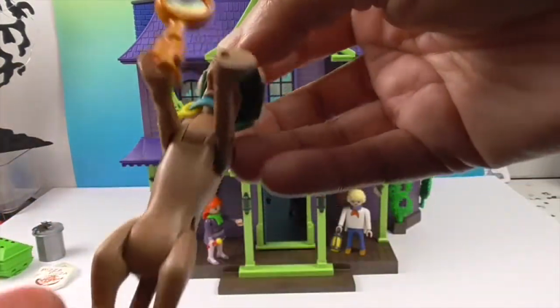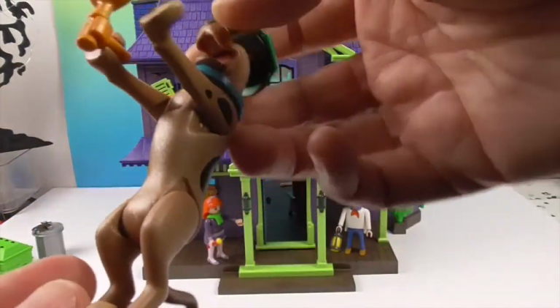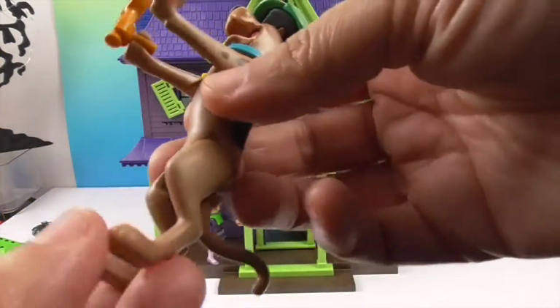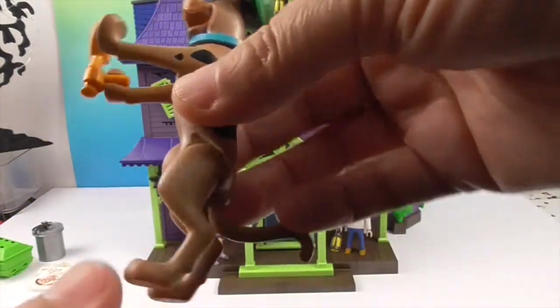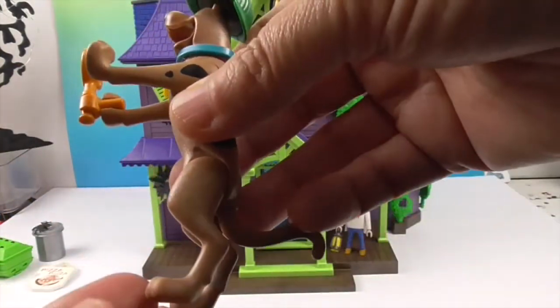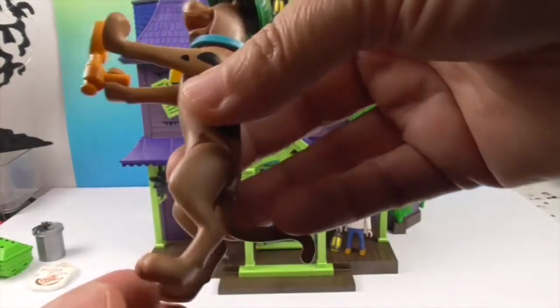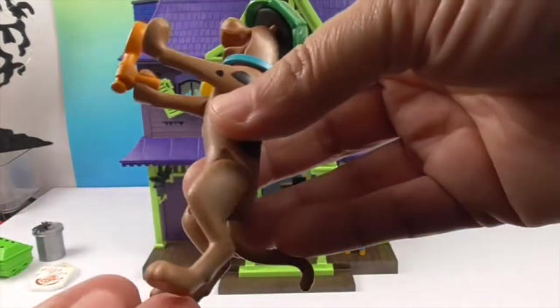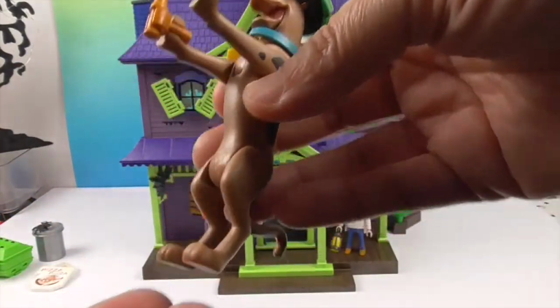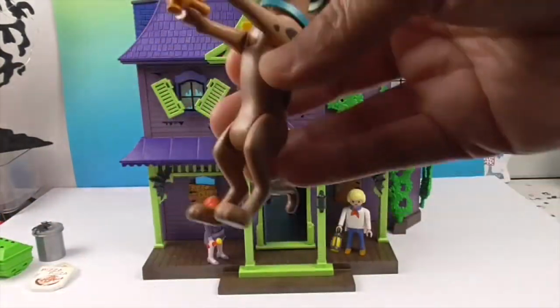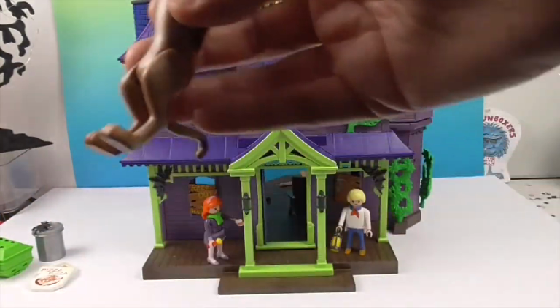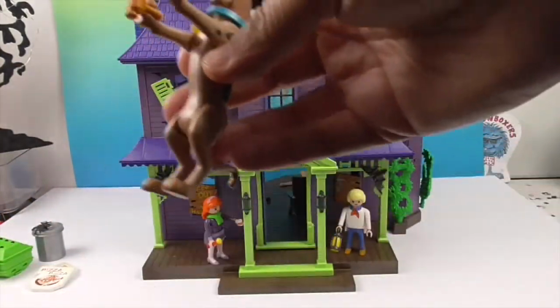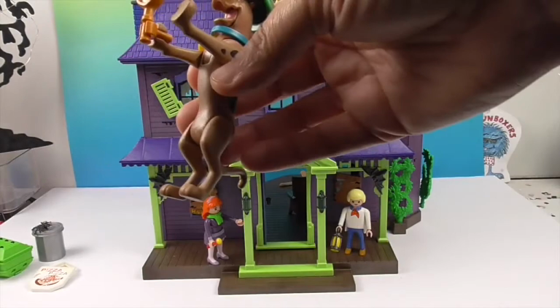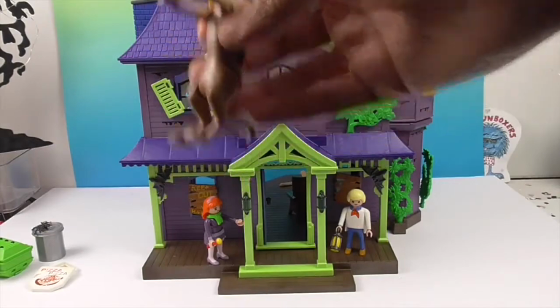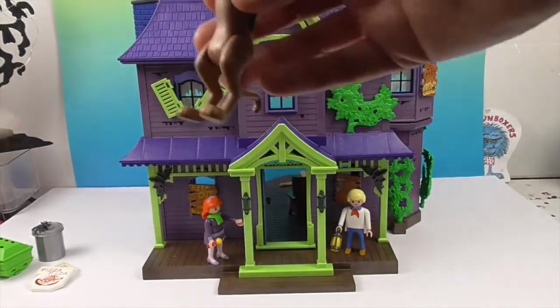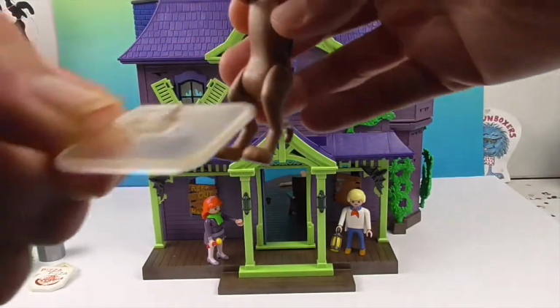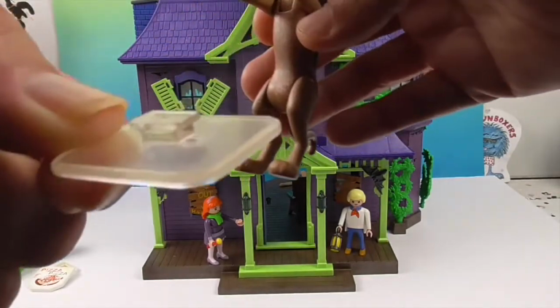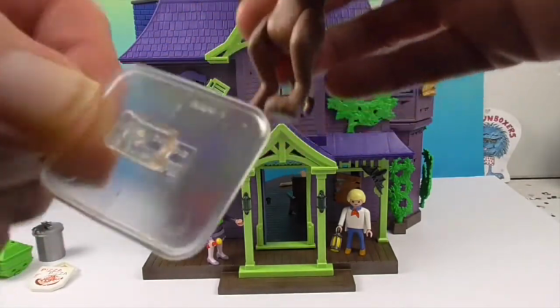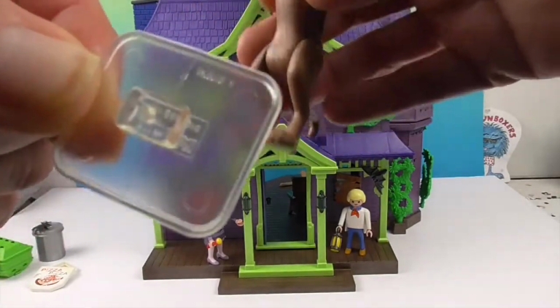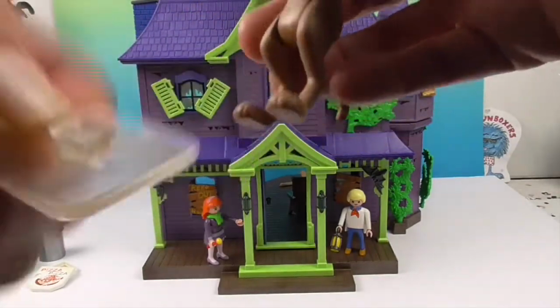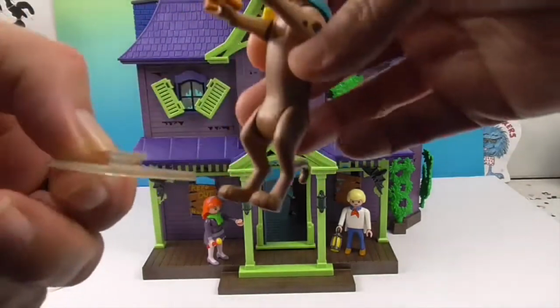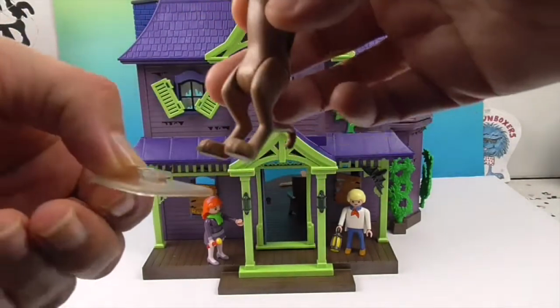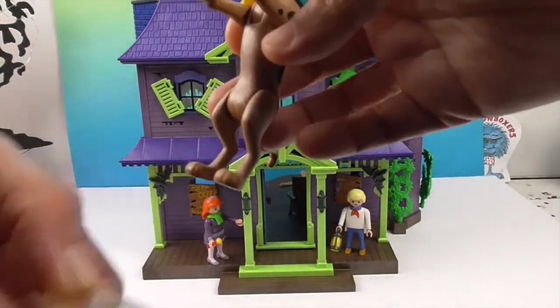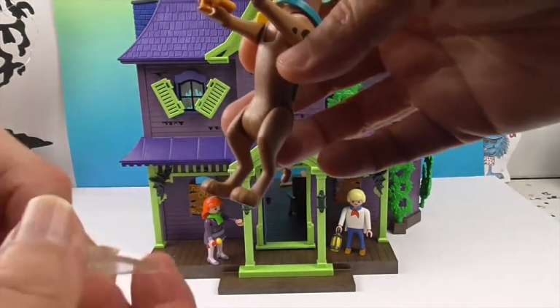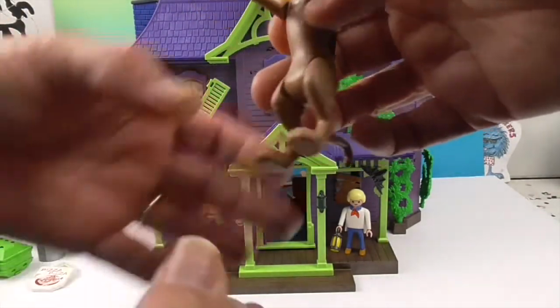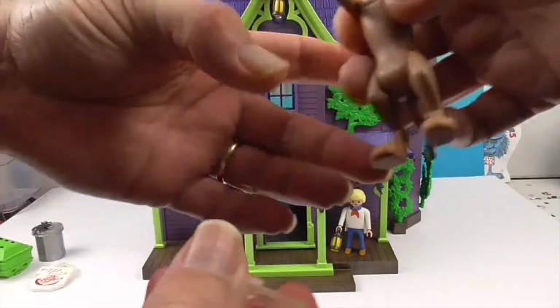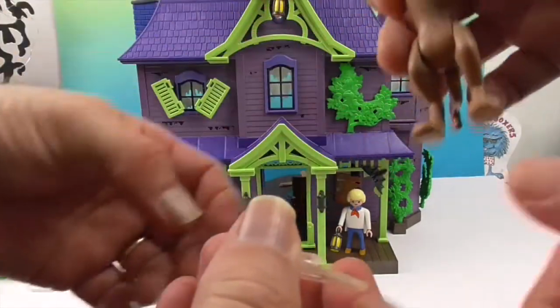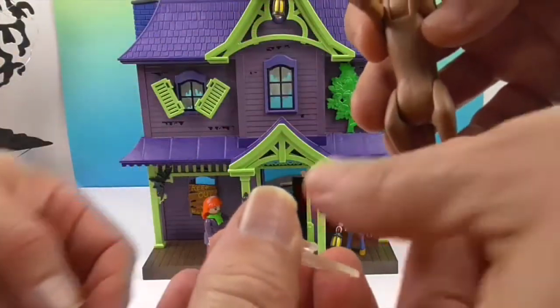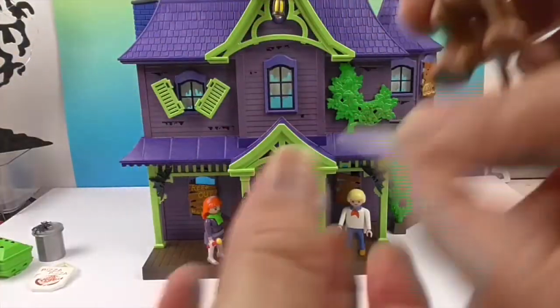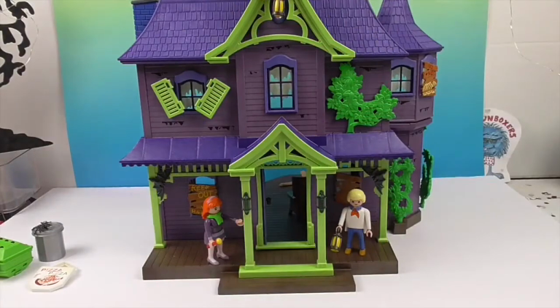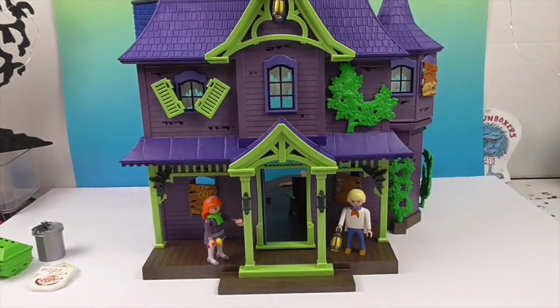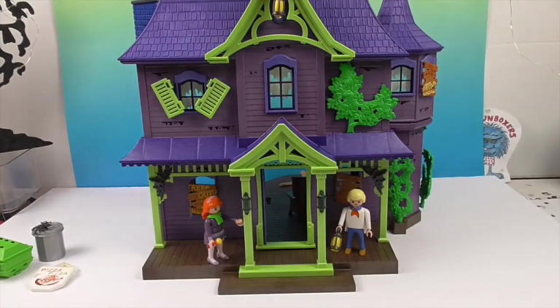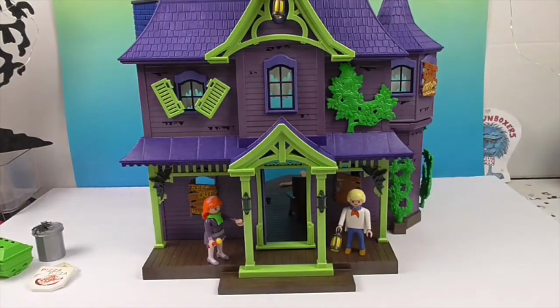Of course Scooby can be on all fours as well as stand up — you can use this little stand to prop him up. And now let's show off Dracula!